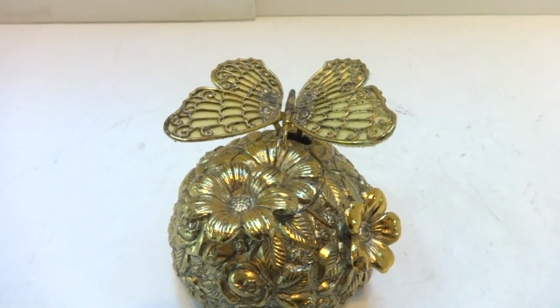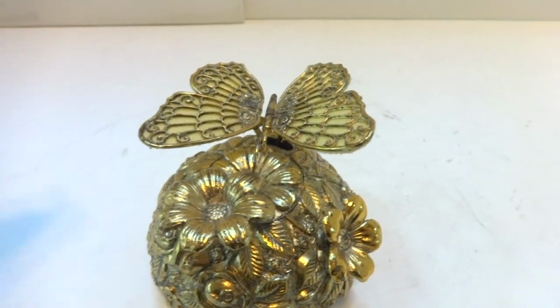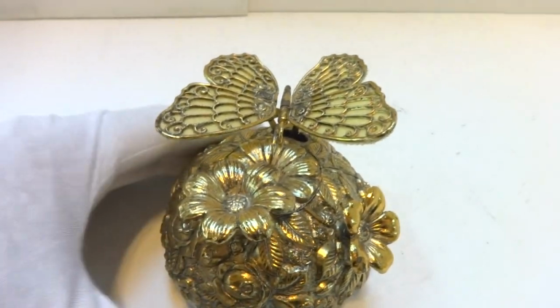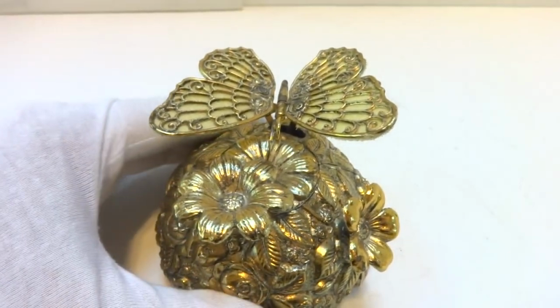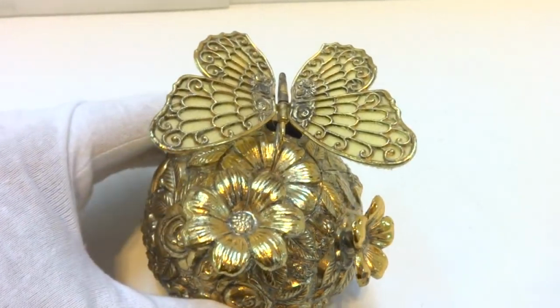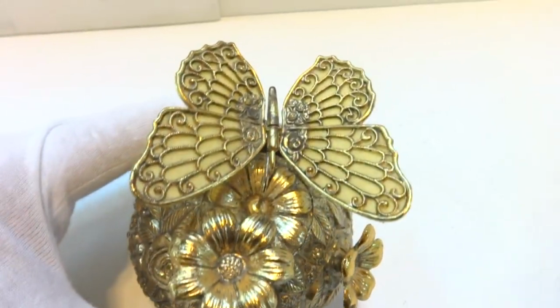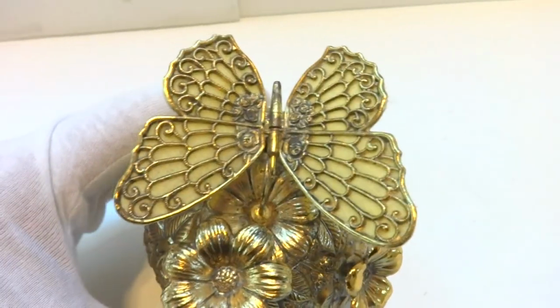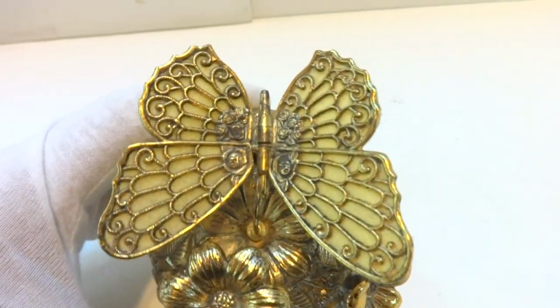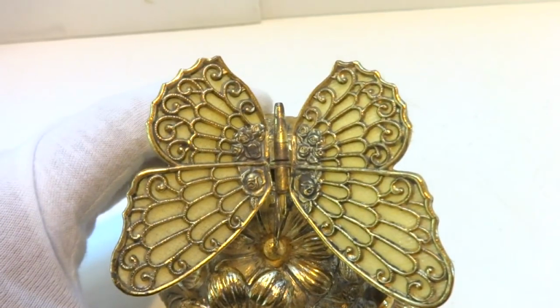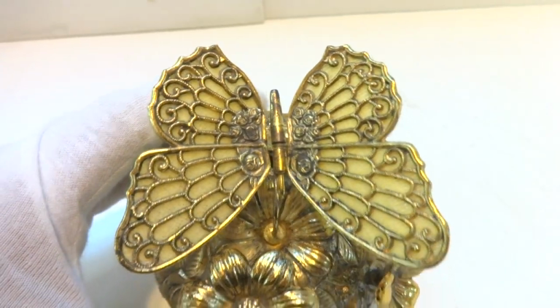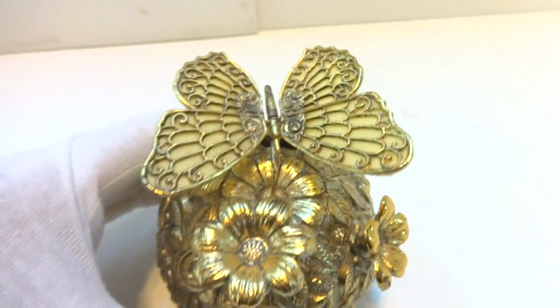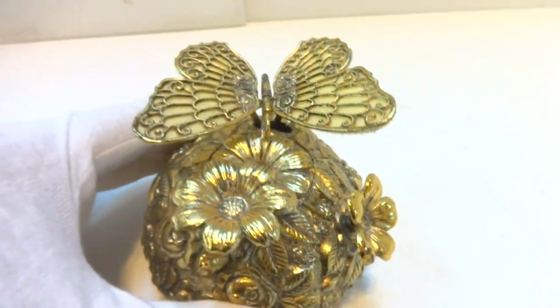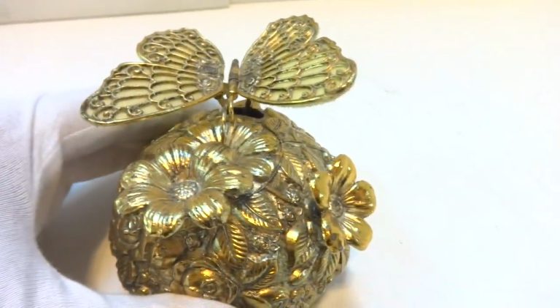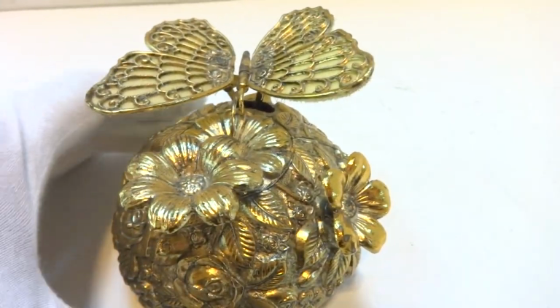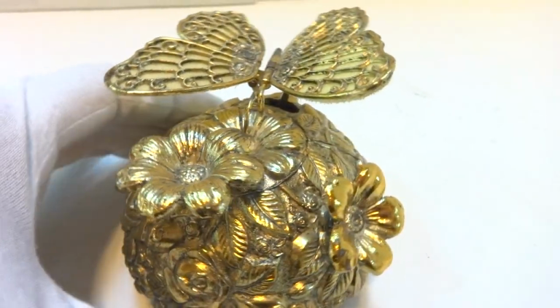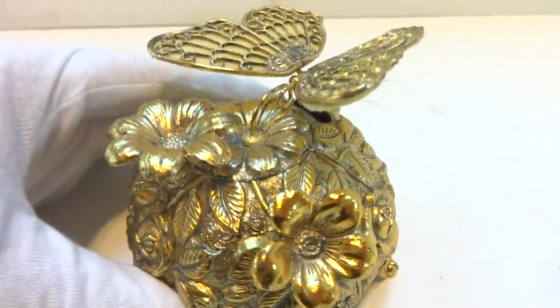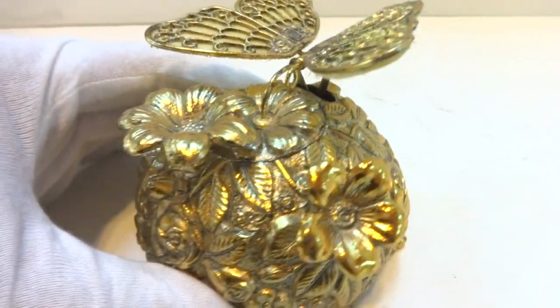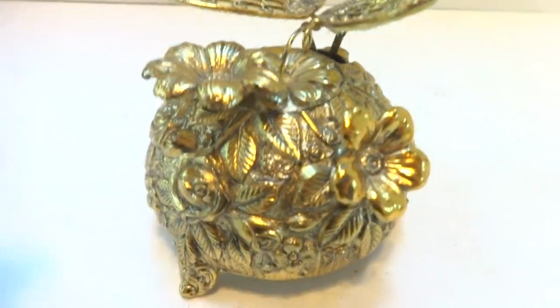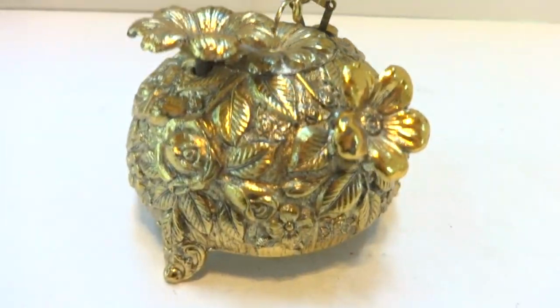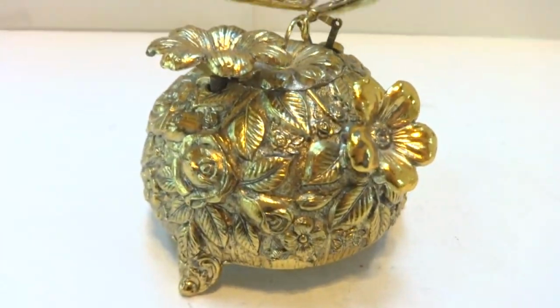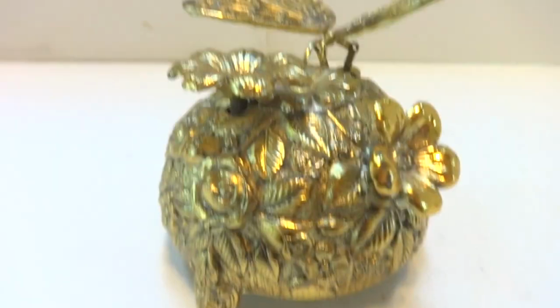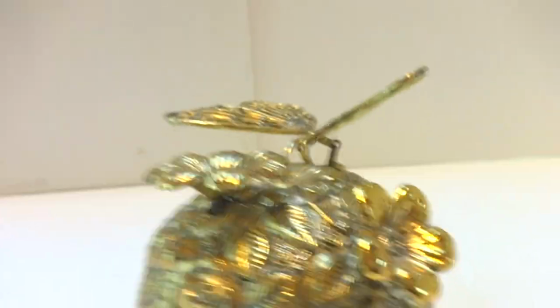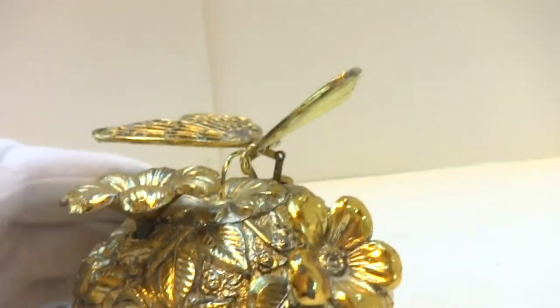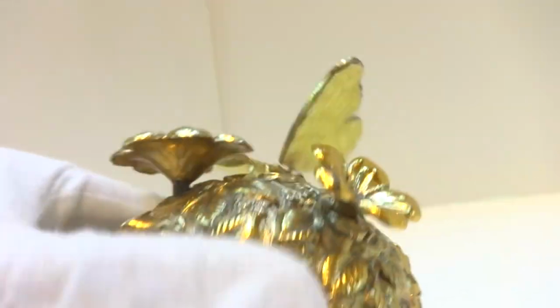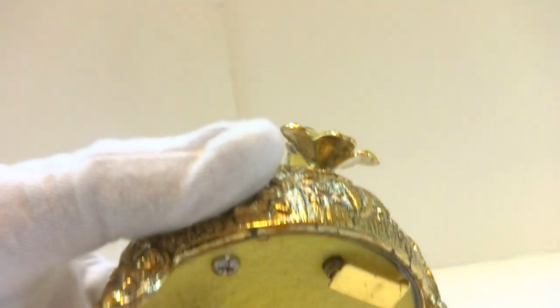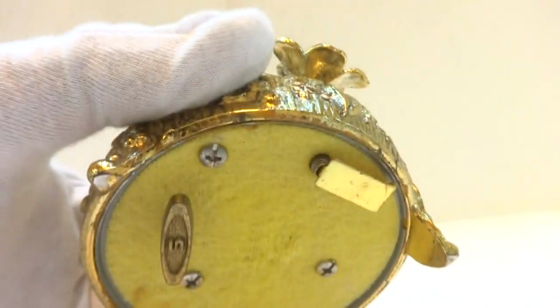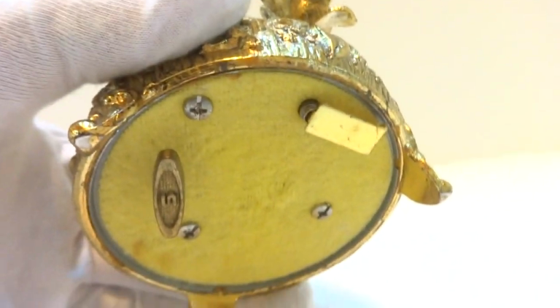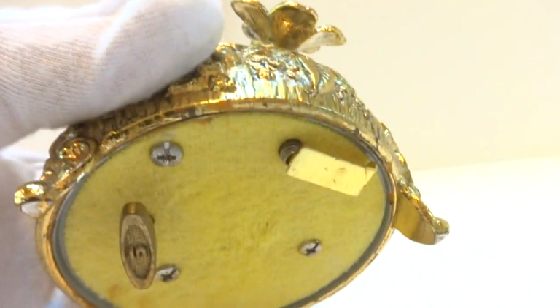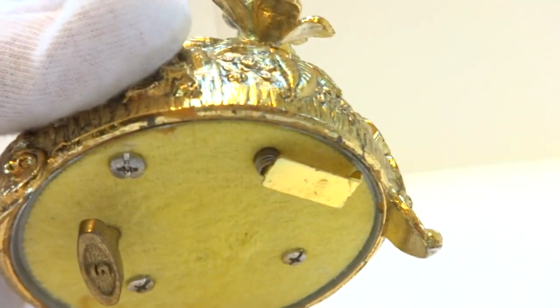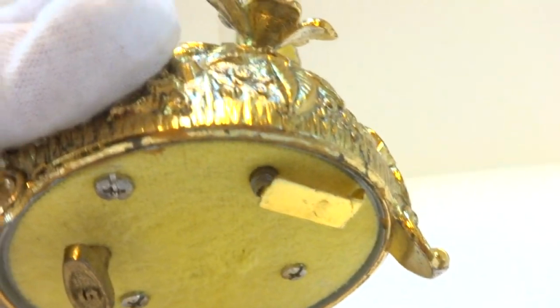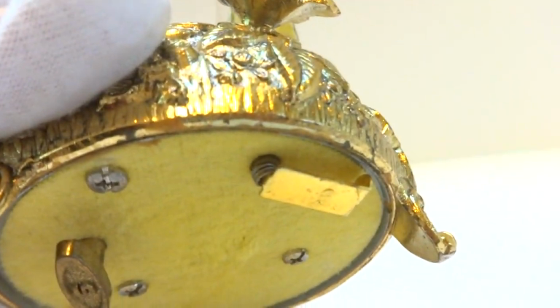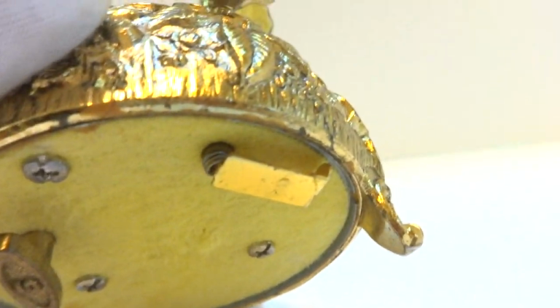I'm making a video to demonstrate a vintage musical butterfly automaton music box. It is mechanical, it's wound from the bottom, and this model has an on-off lever.